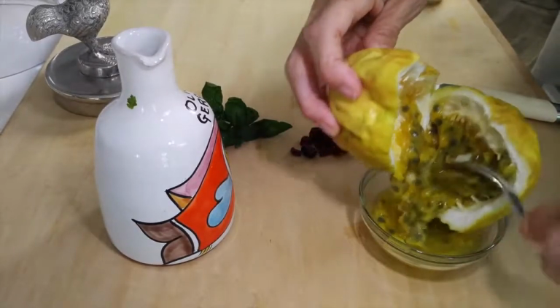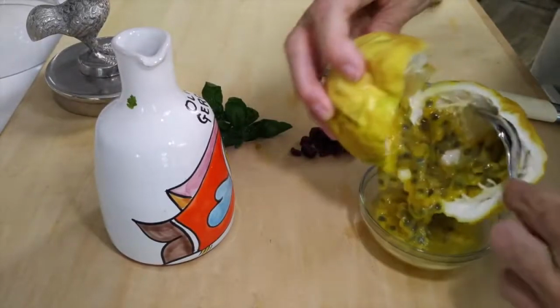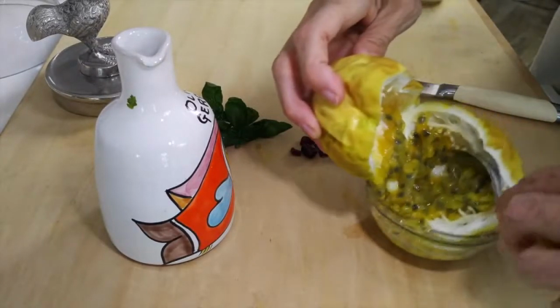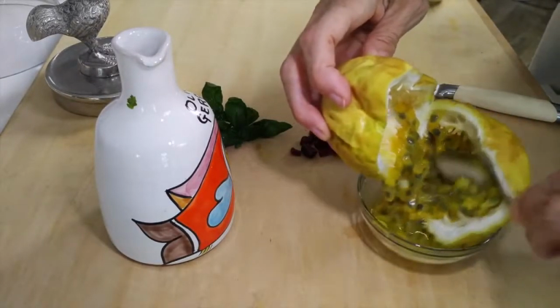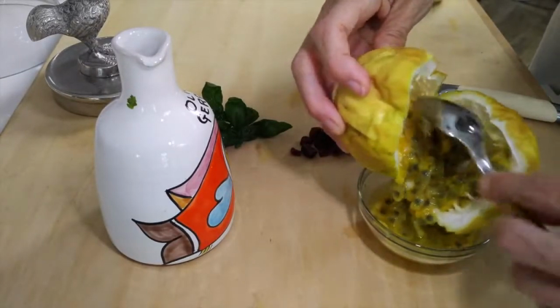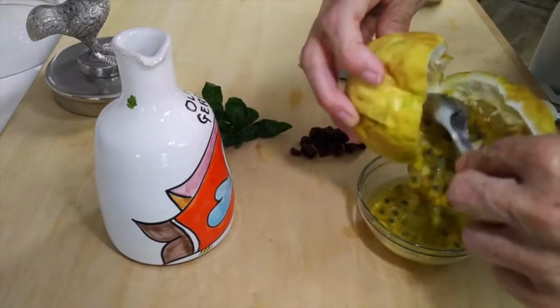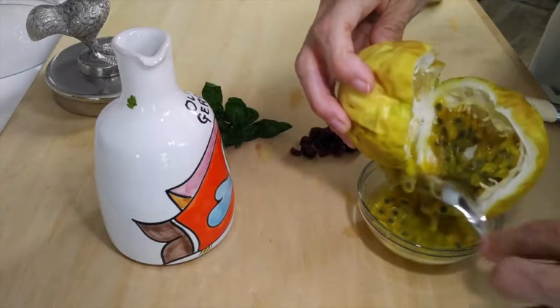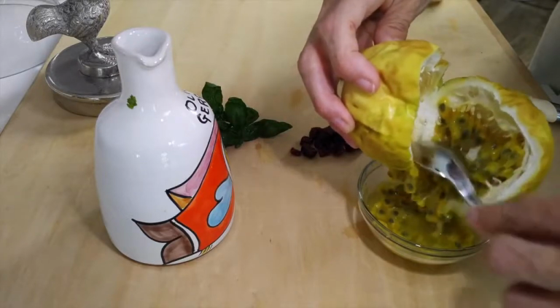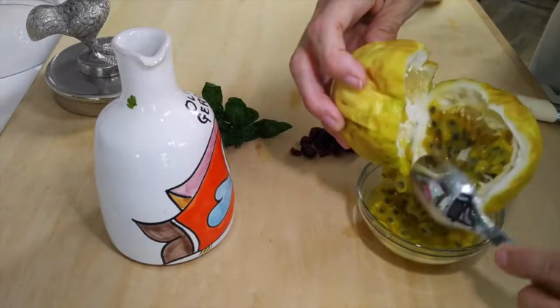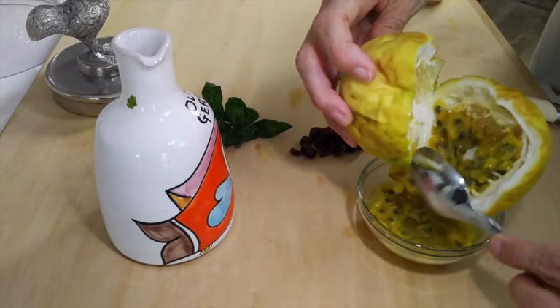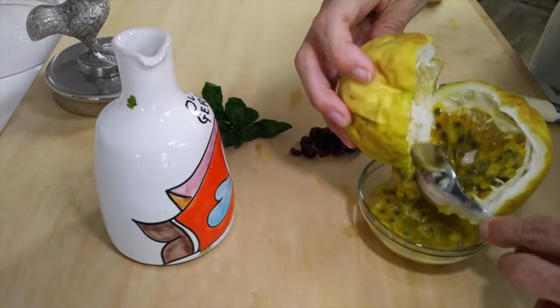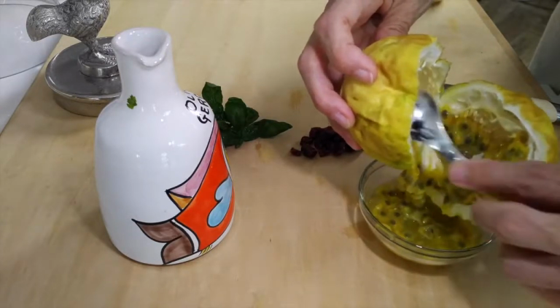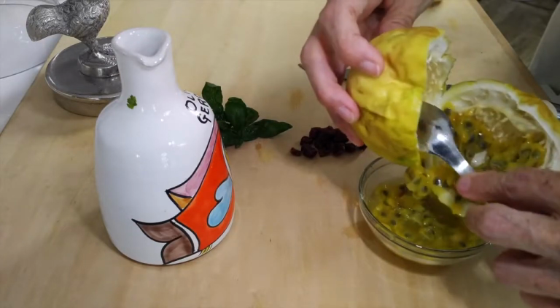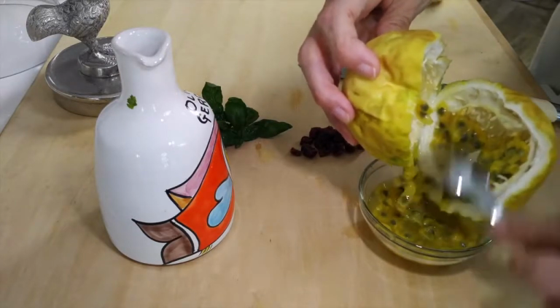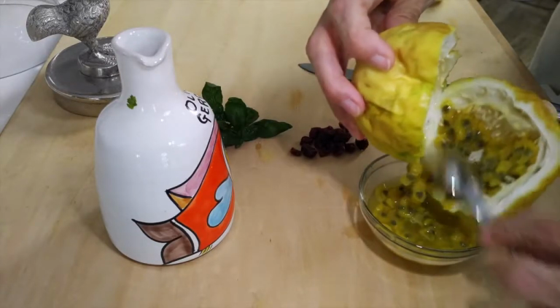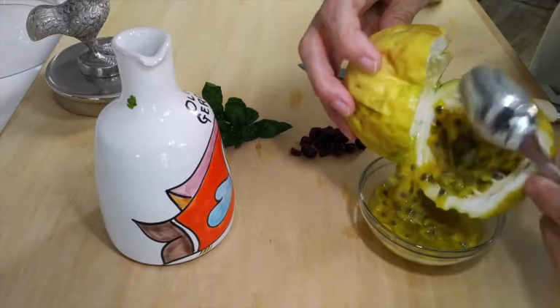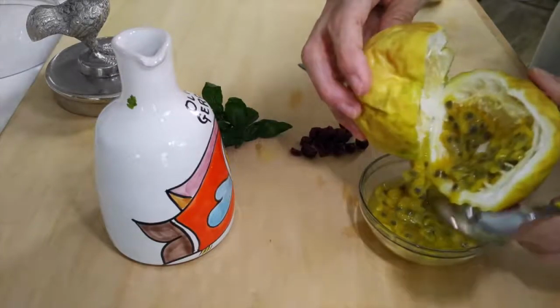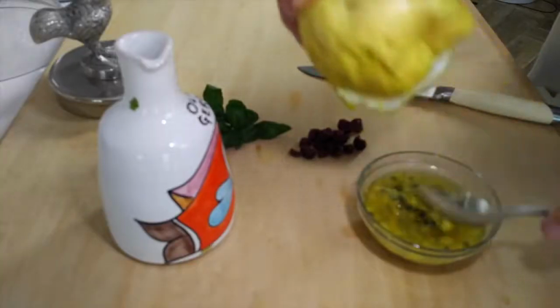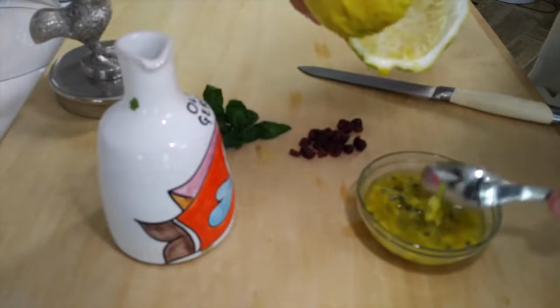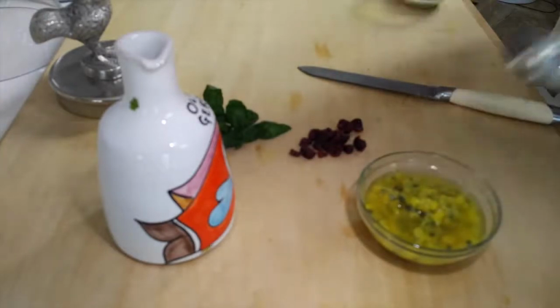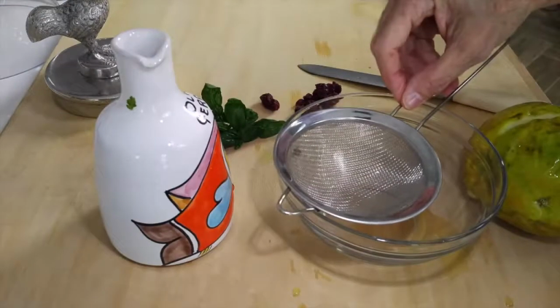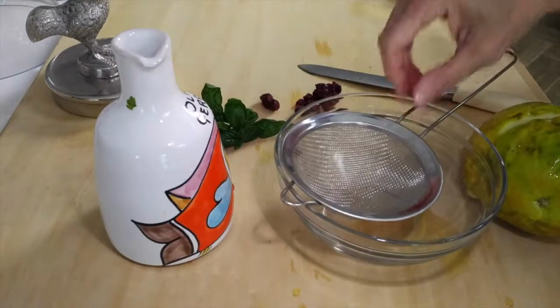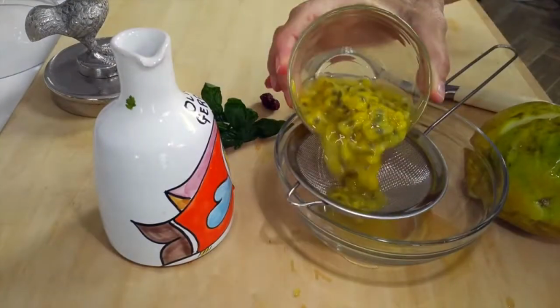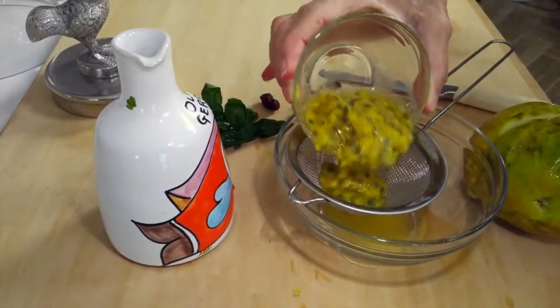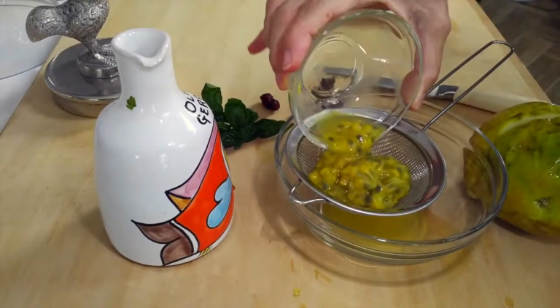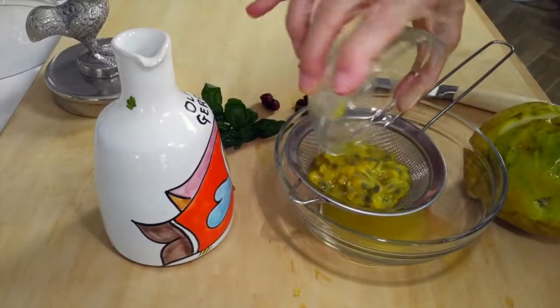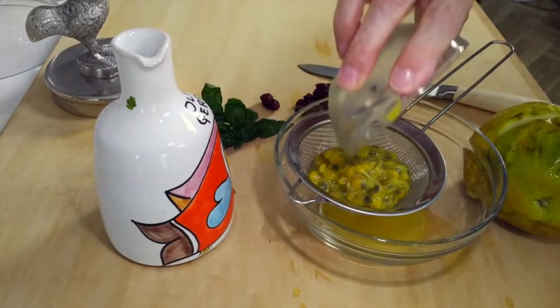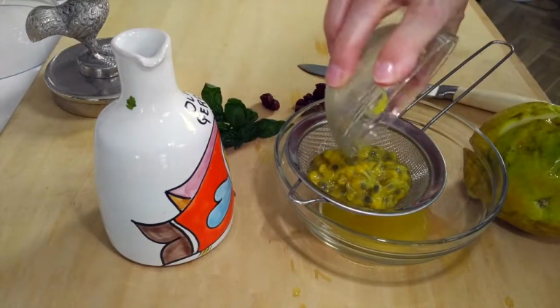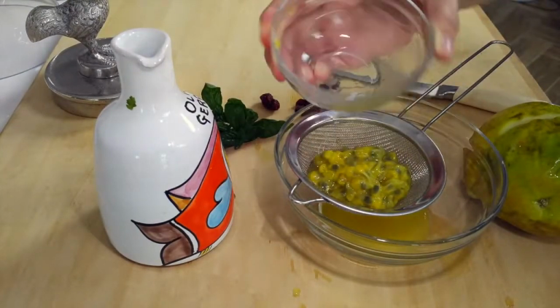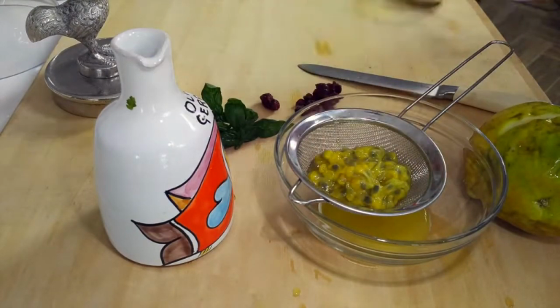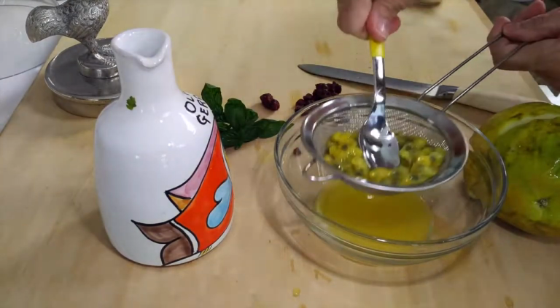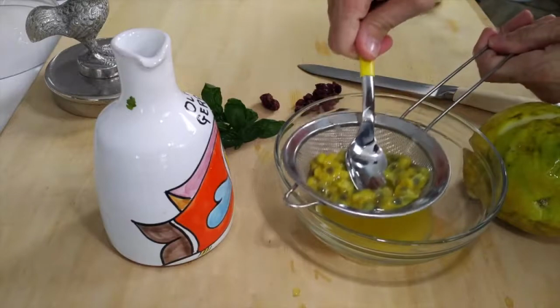Cut it in half, take a spoon and peel all of those seeds from the inside. Pass it through a strainer. Mmm, my mouth waters. This is the pure passion fruit pulp.